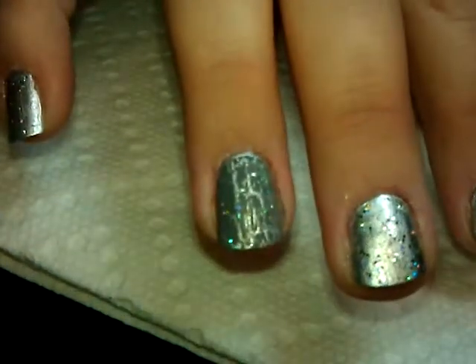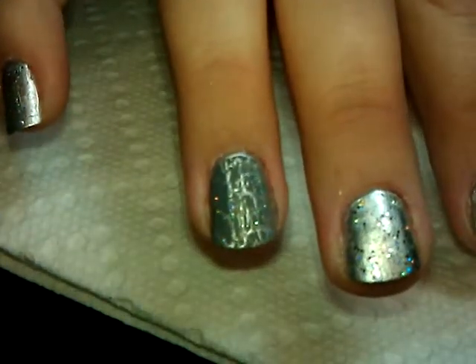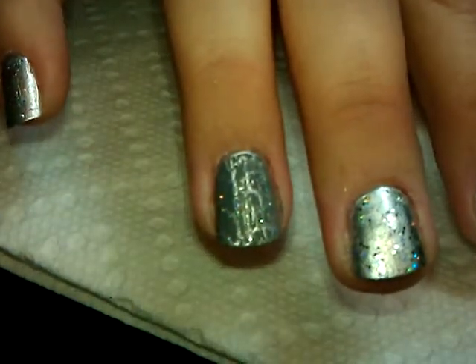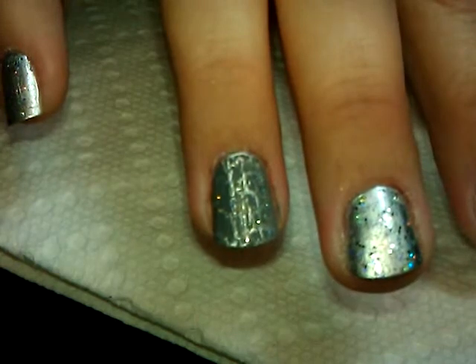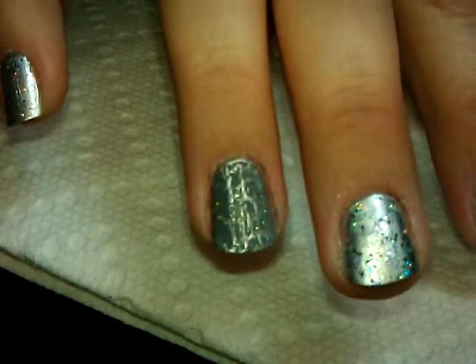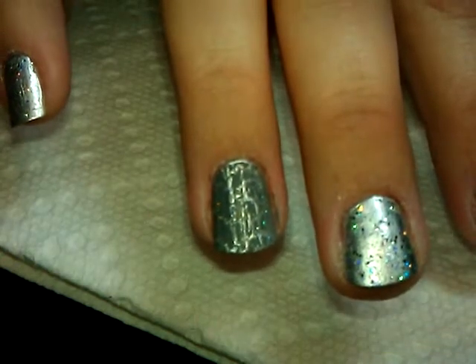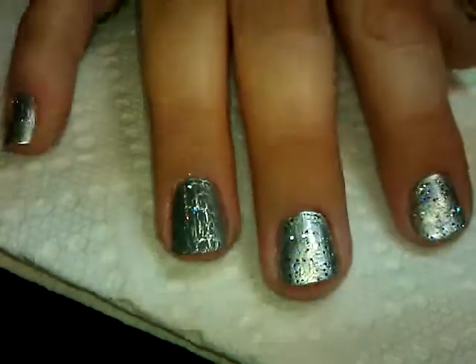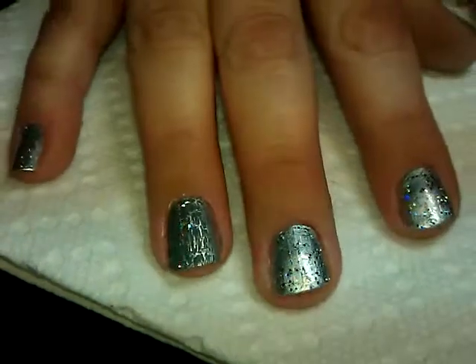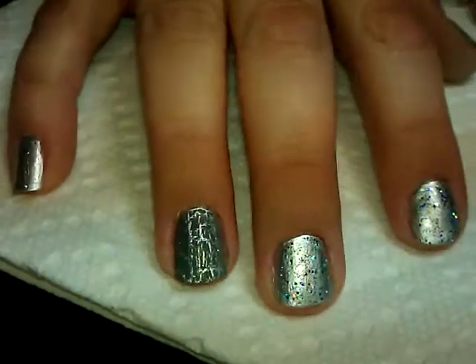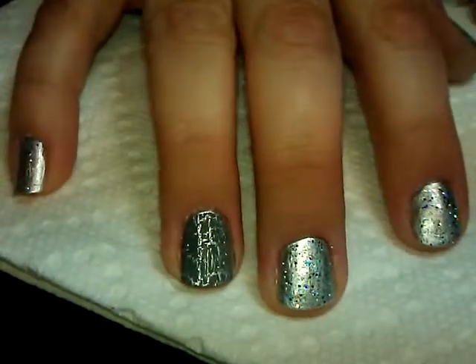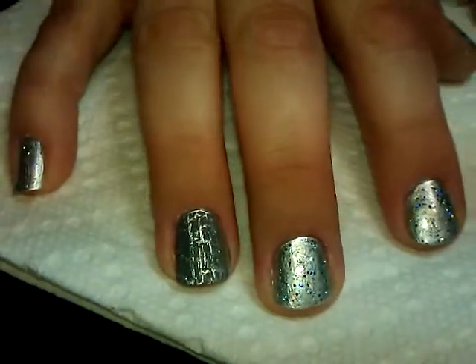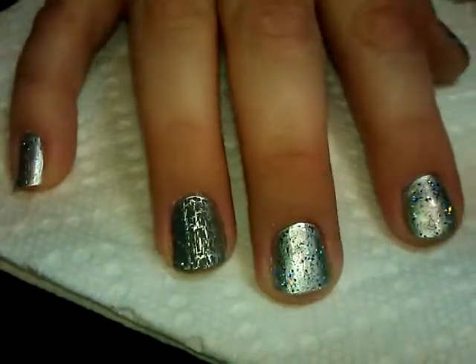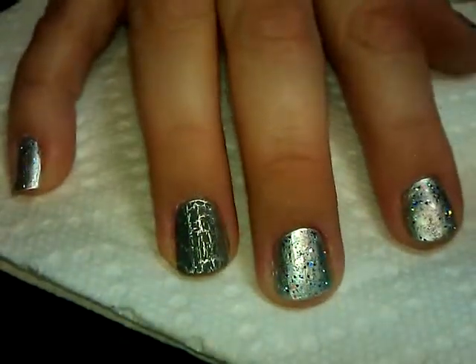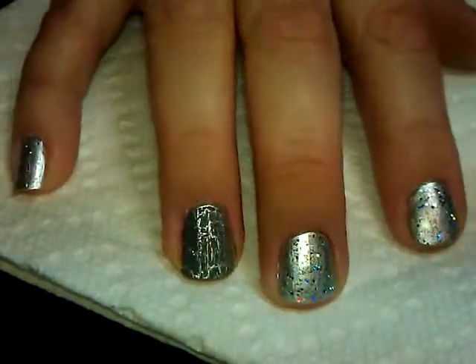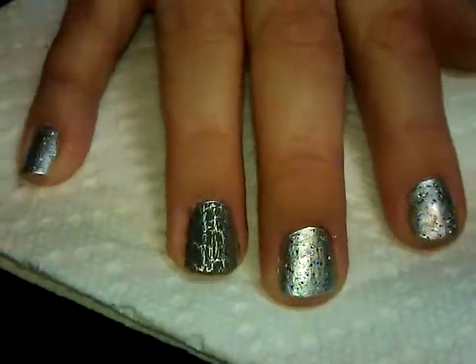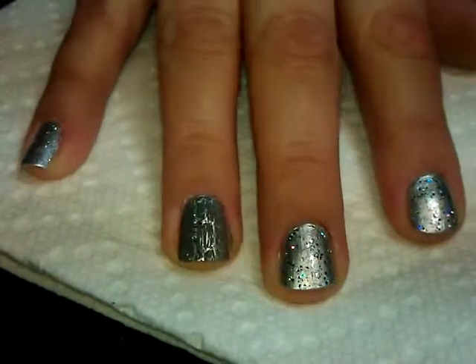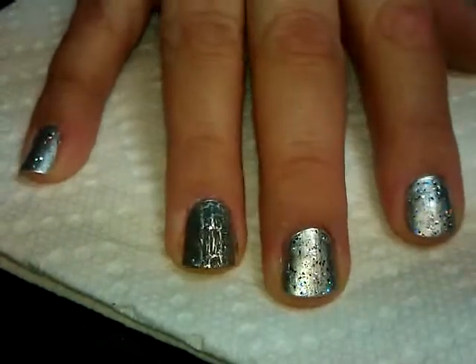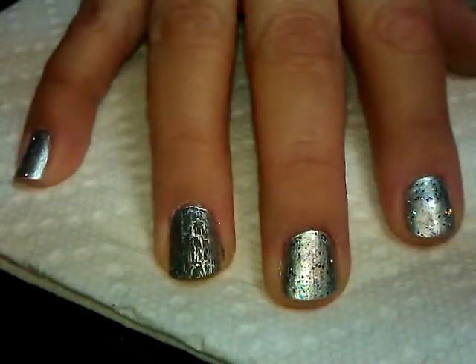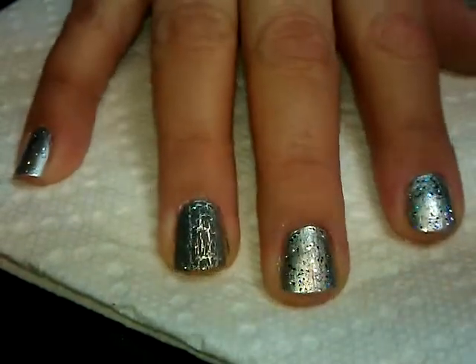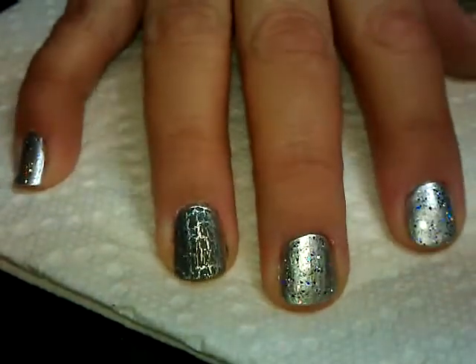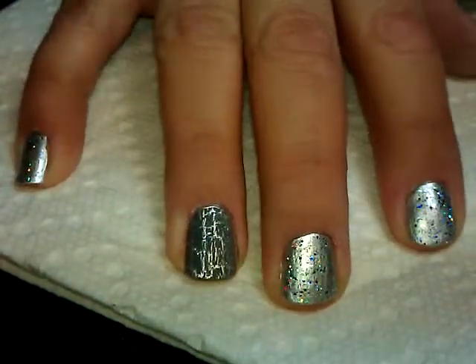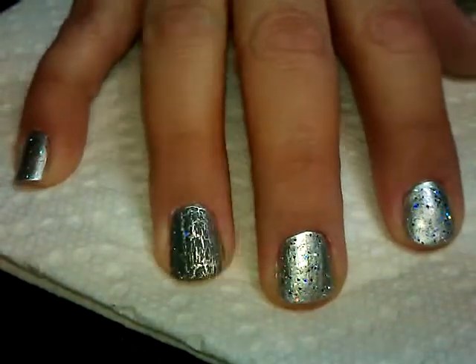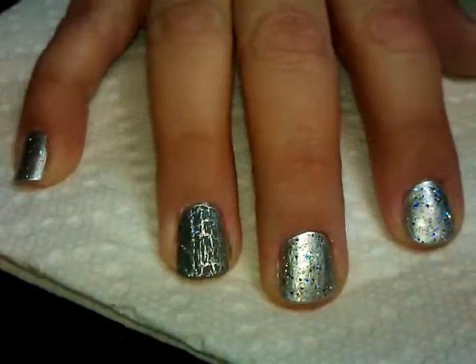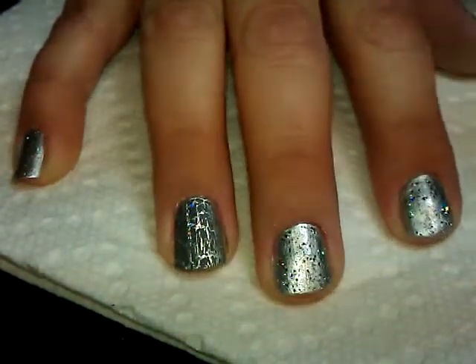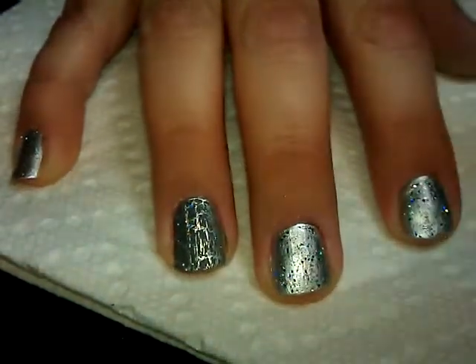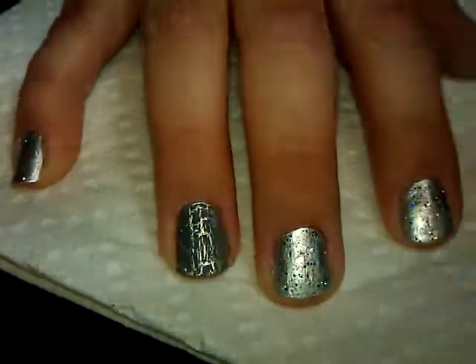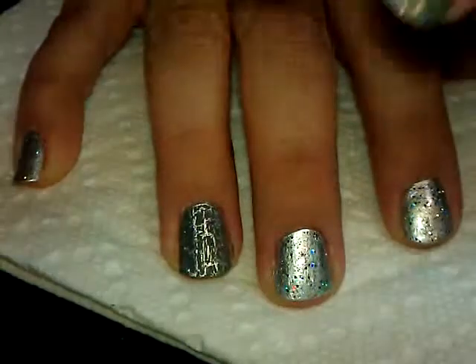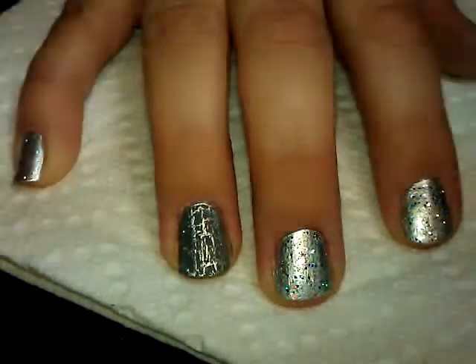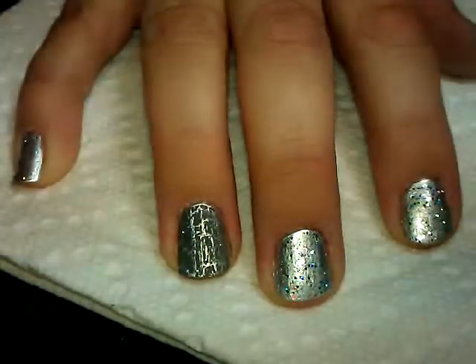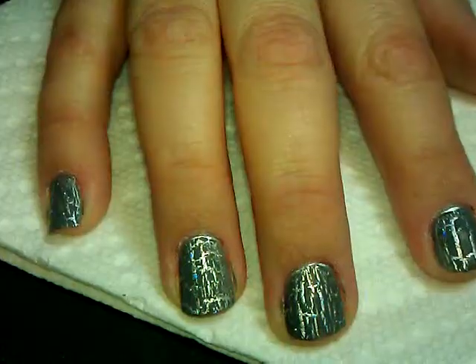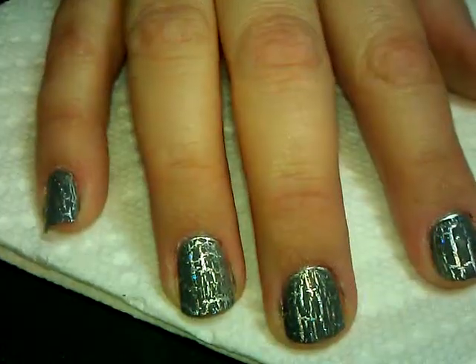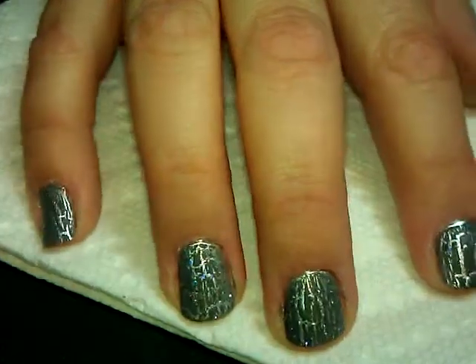You can see it happening already. I'm going to put the crackle on the rest of my nails and let it dry for a minute, and then we'll come back to show you how it looks.